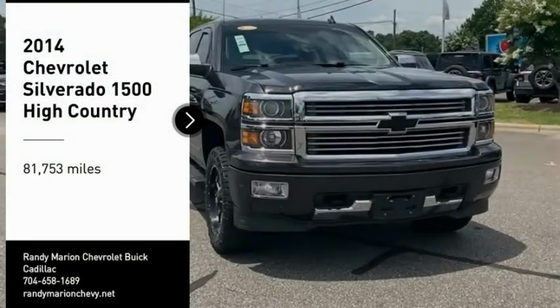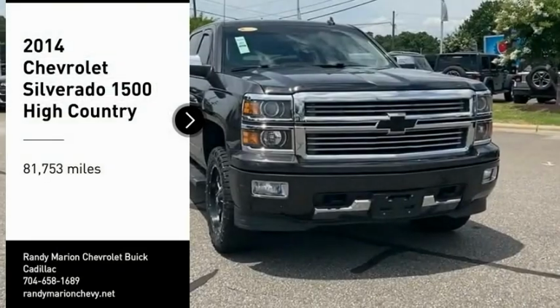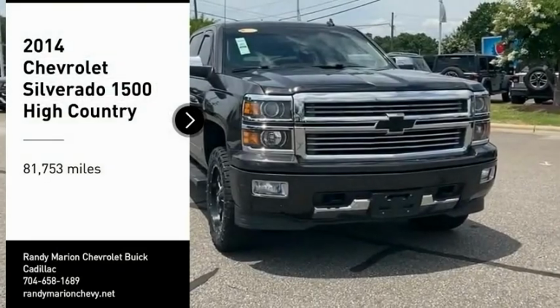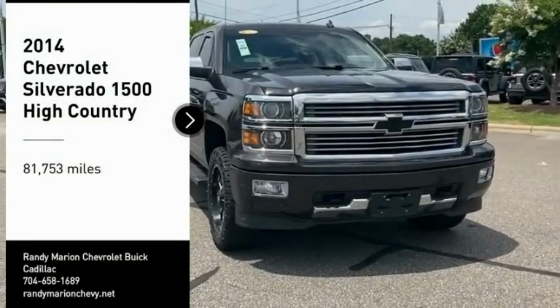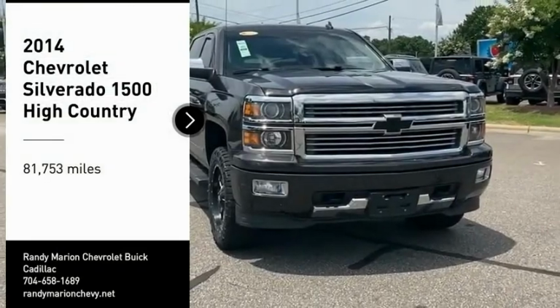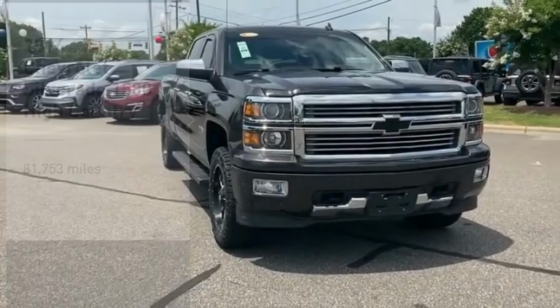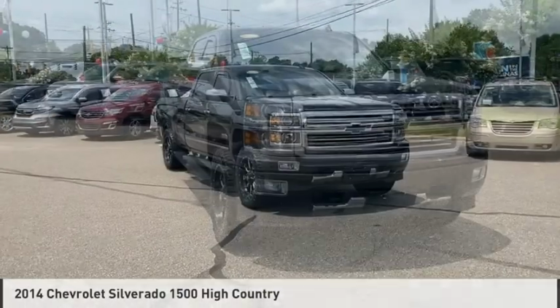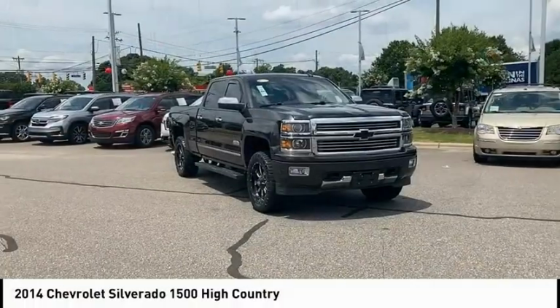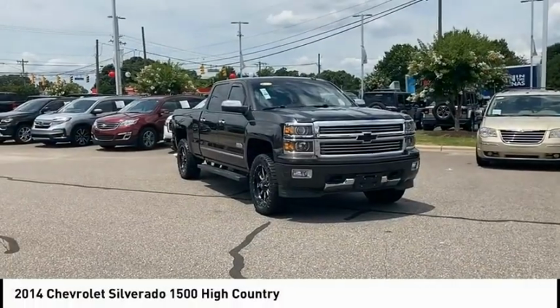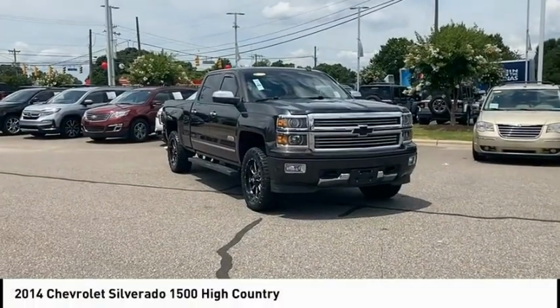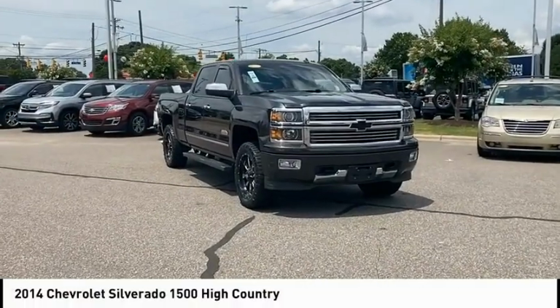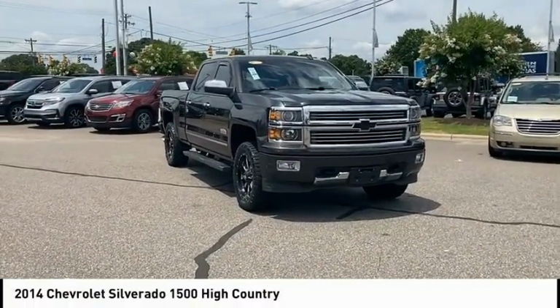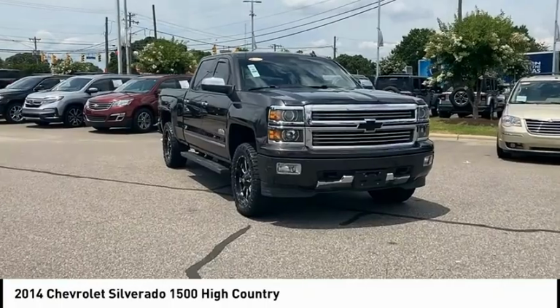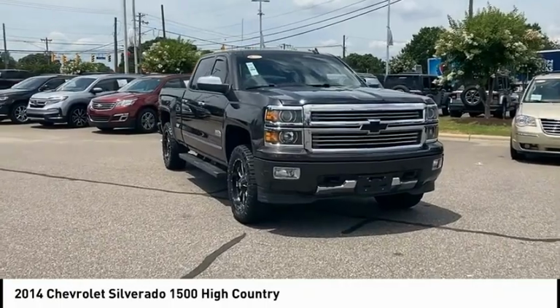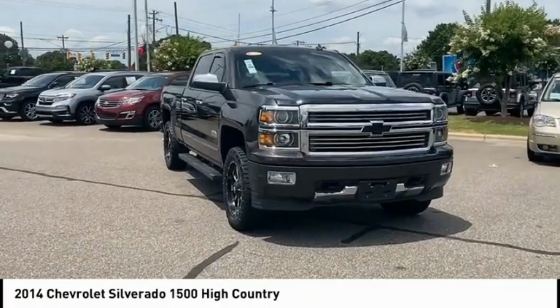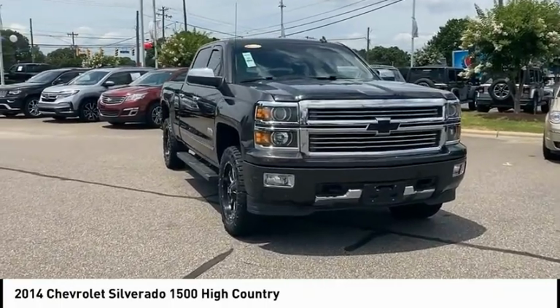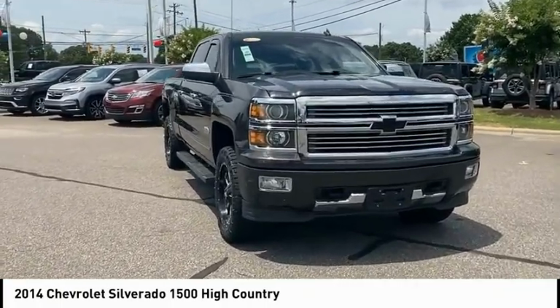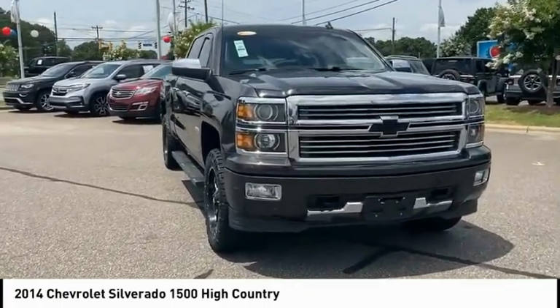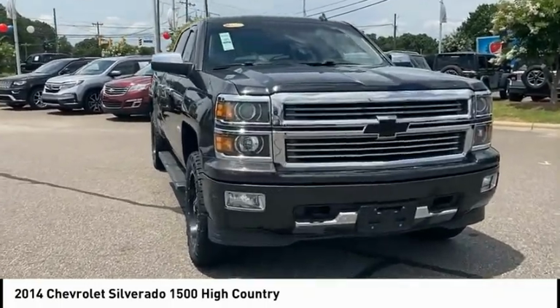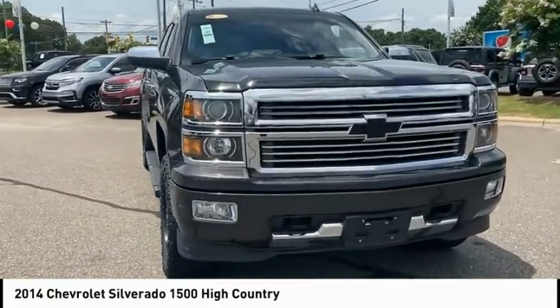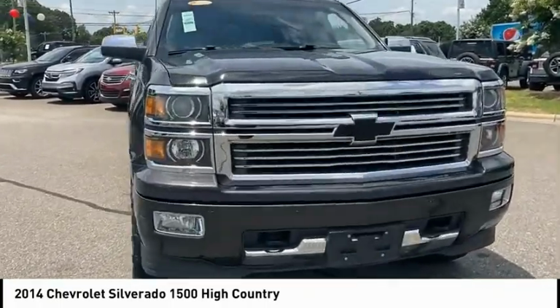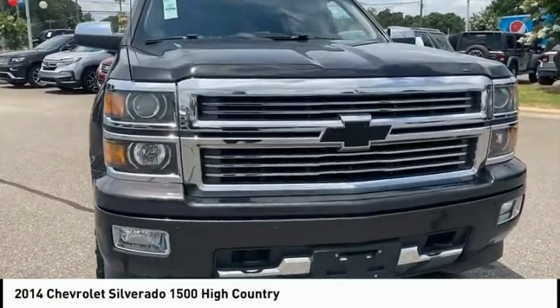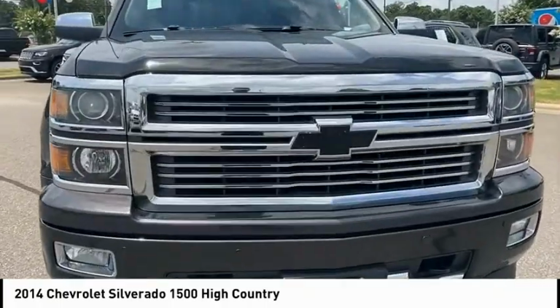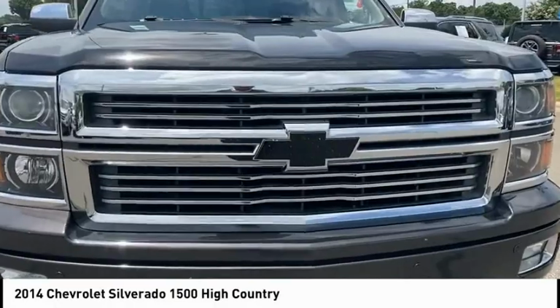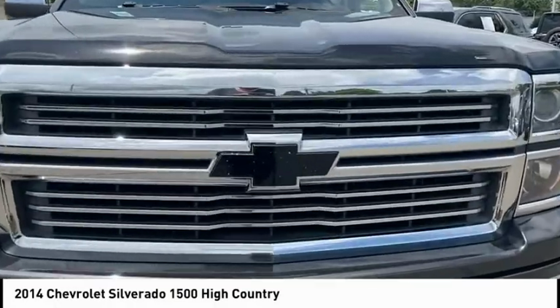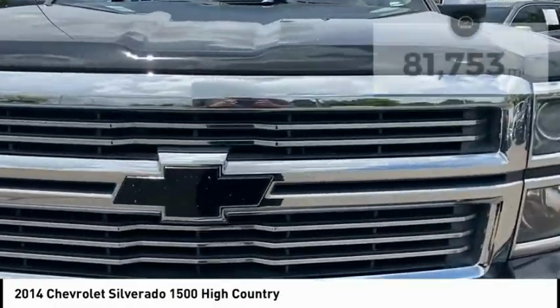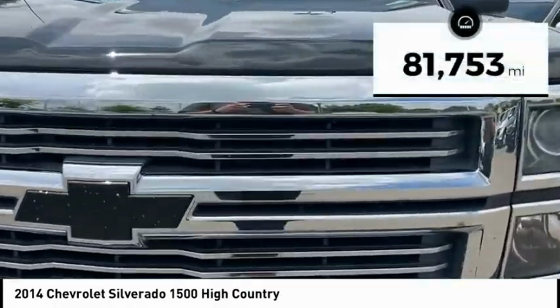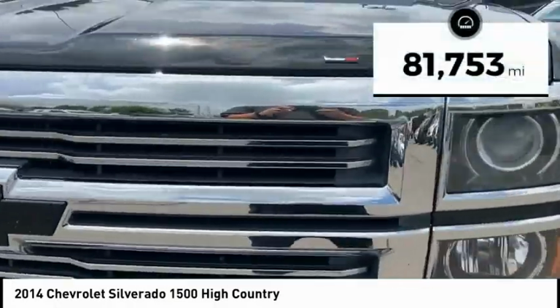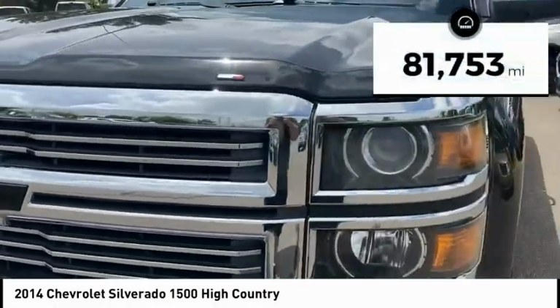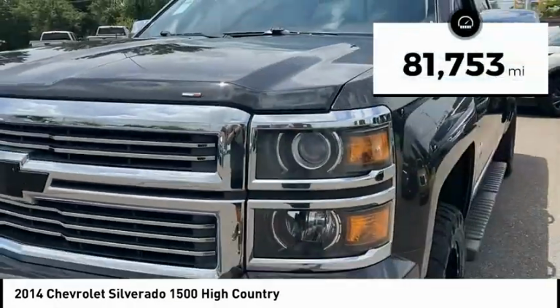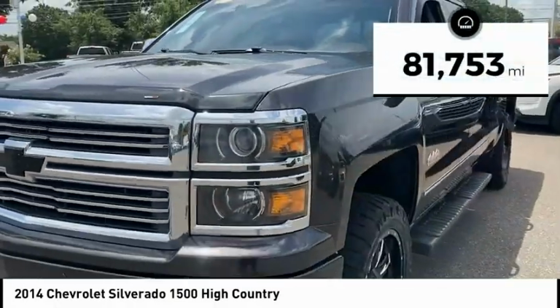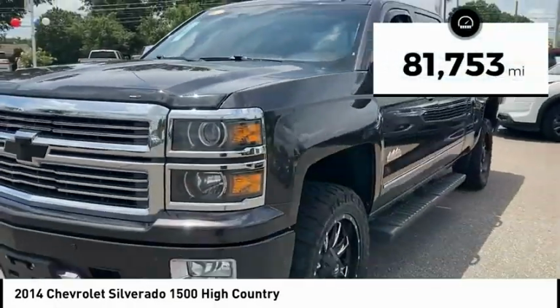Make a great choice today with the 2014 Silverado 1500. The Chevy Silverado 1500 has the lowest cost of ownership of any full-size pickup. This vehicle has less than 85,000 miles.